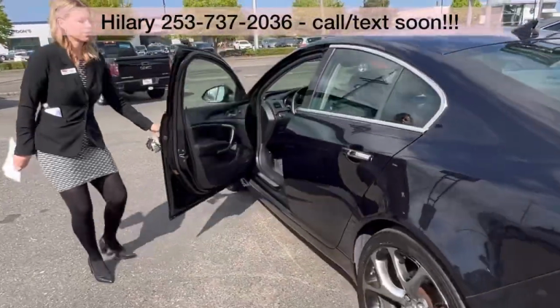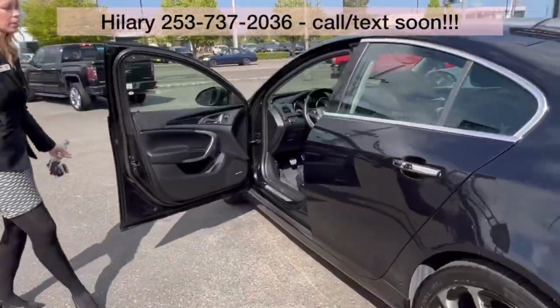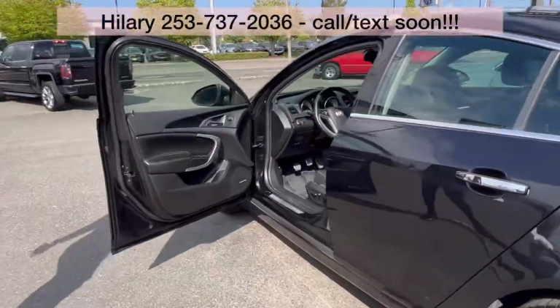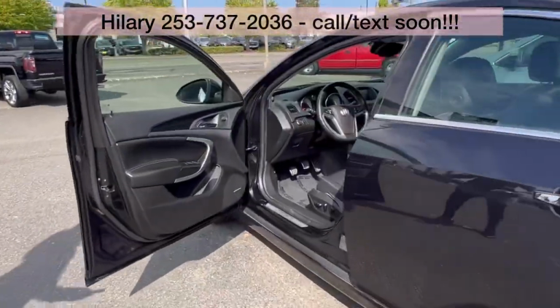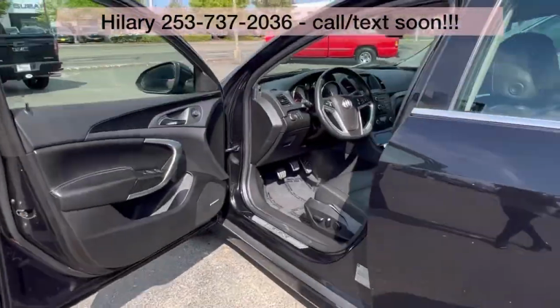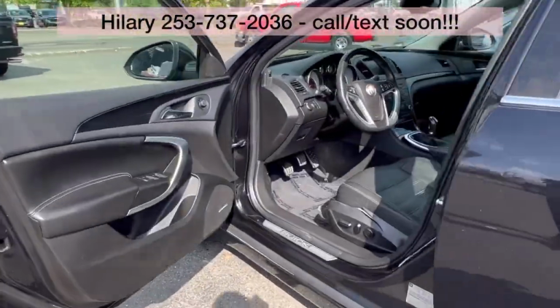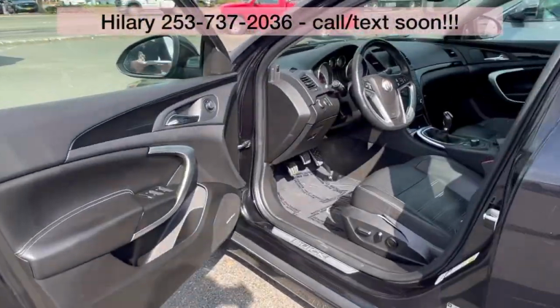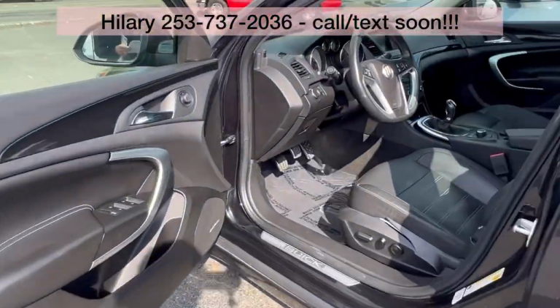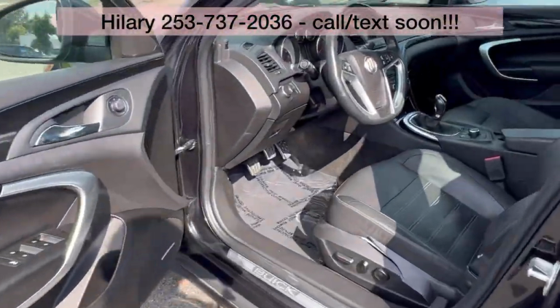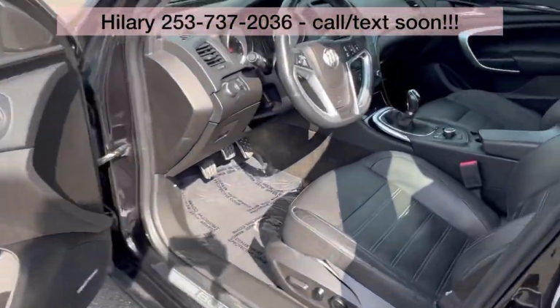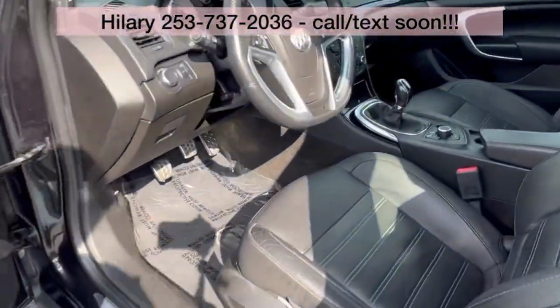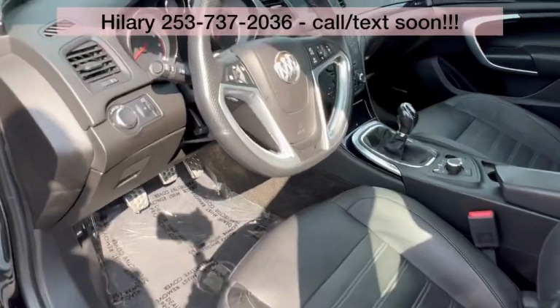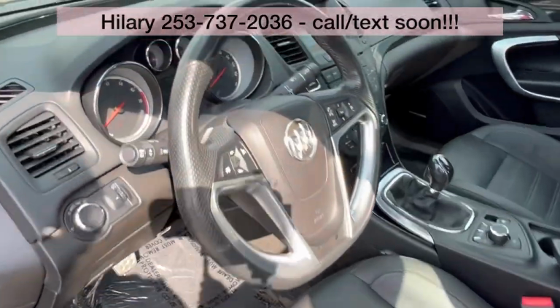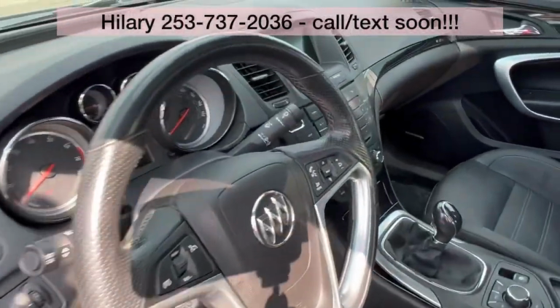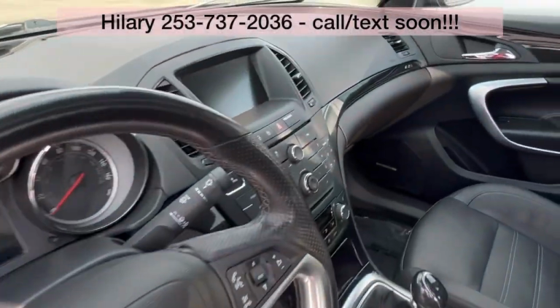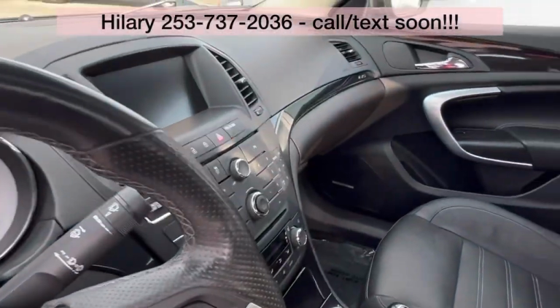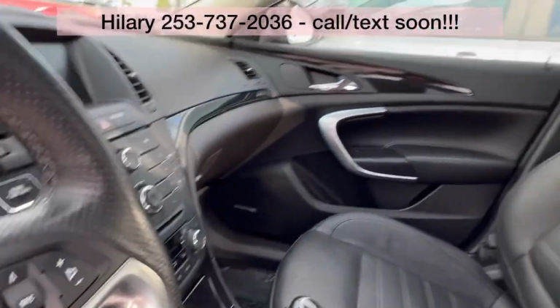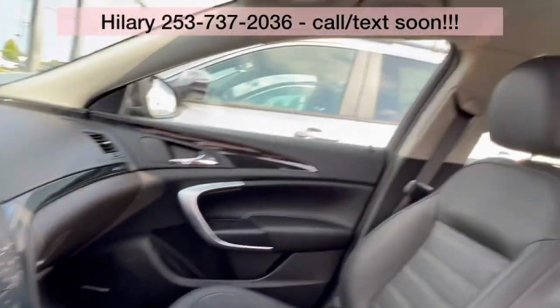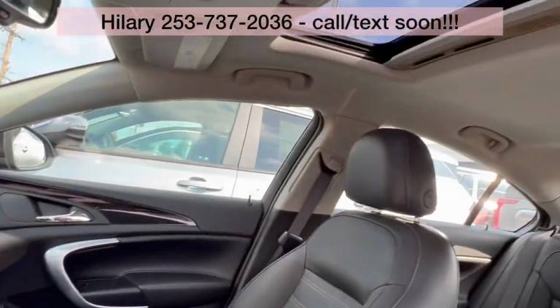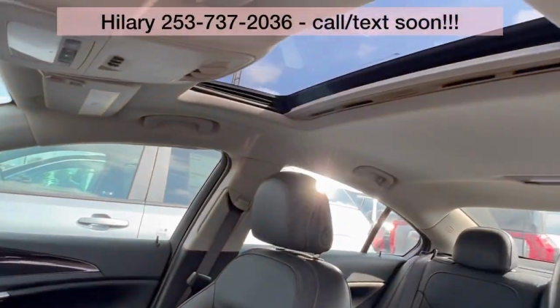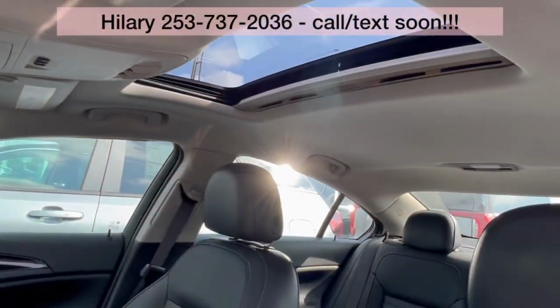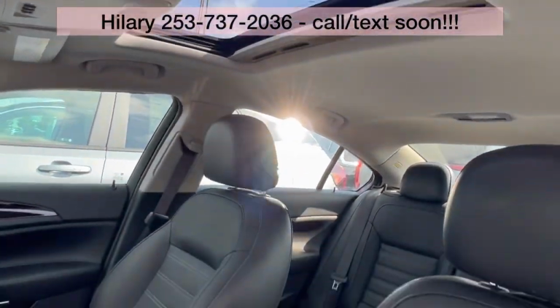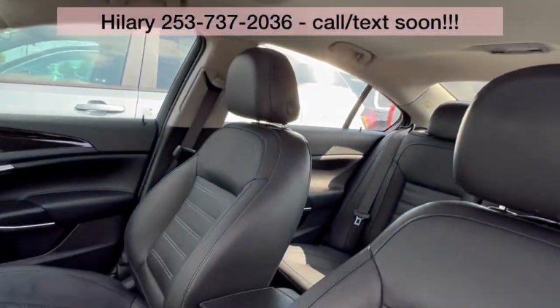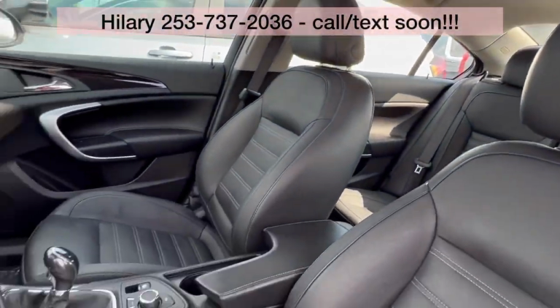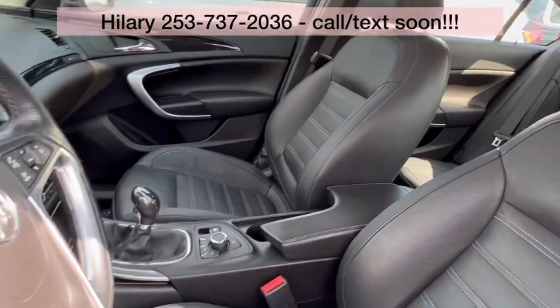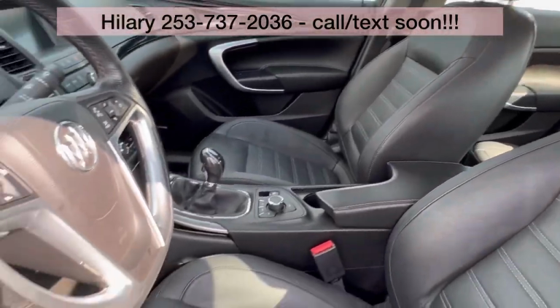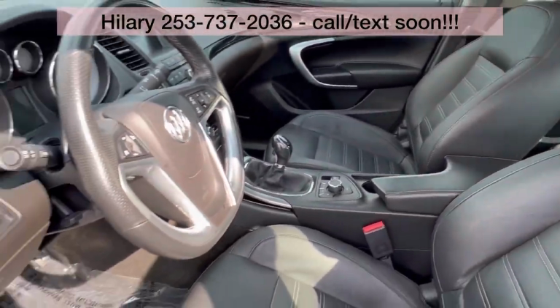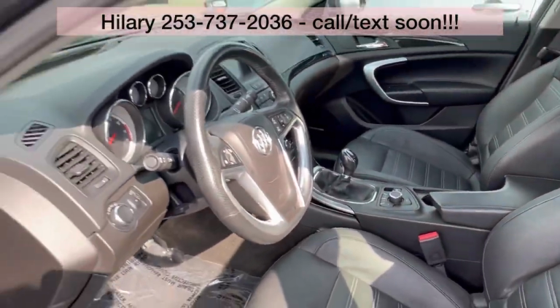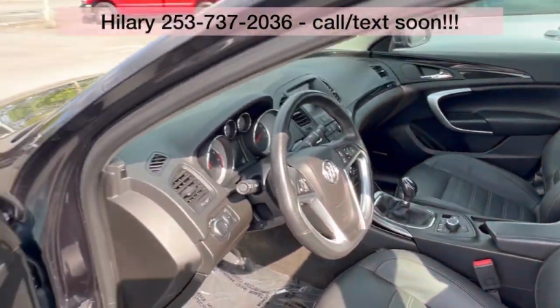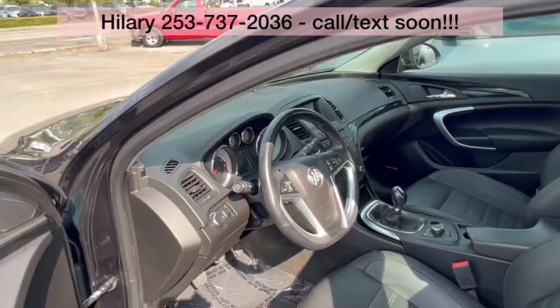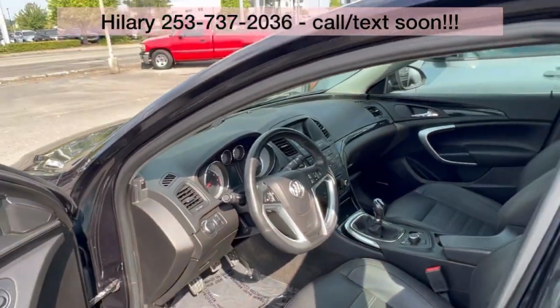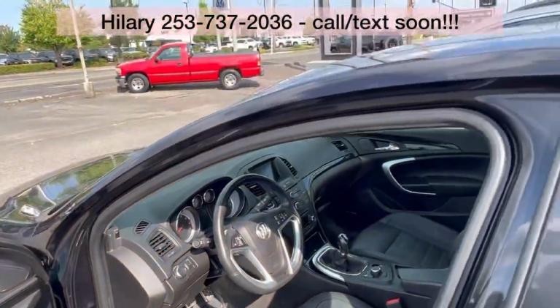If you take a look on the inside, it does have the premium leather, the heated front seats. You've got that sunroof up there, keyless entry, touch screen with Bluetooth, and lots of room in the back.